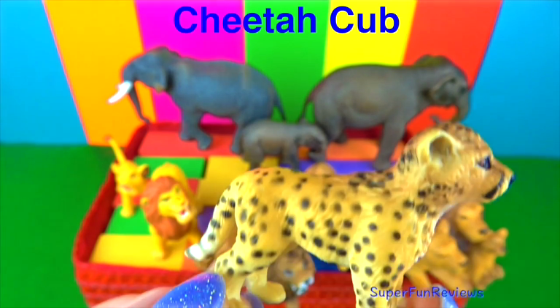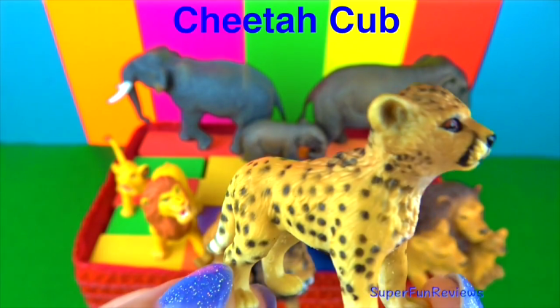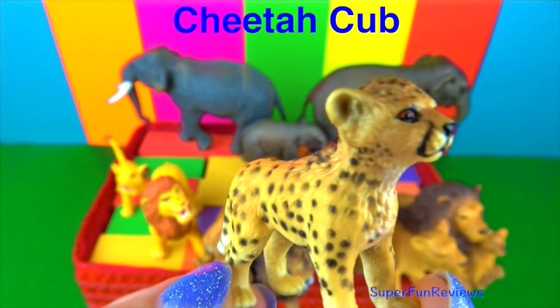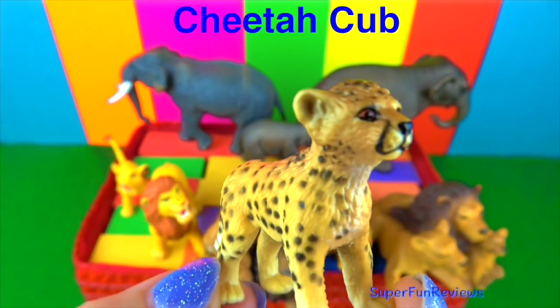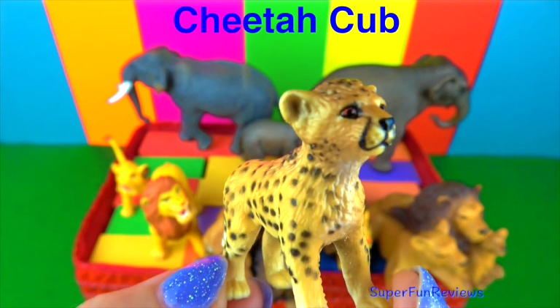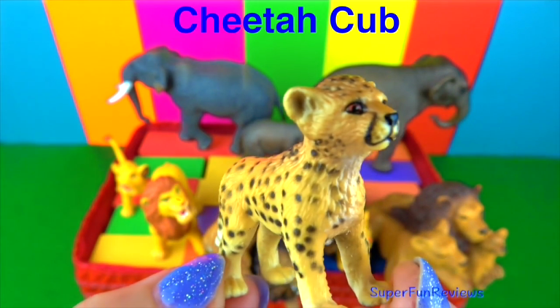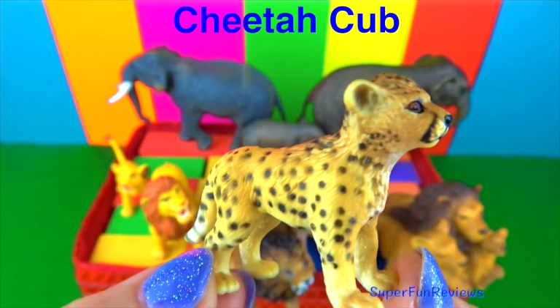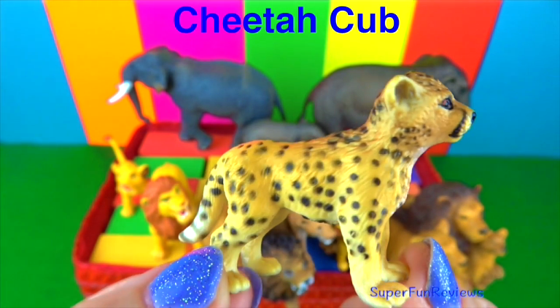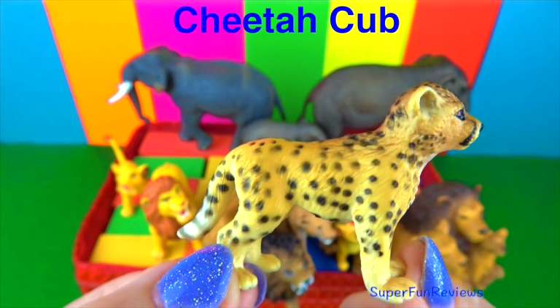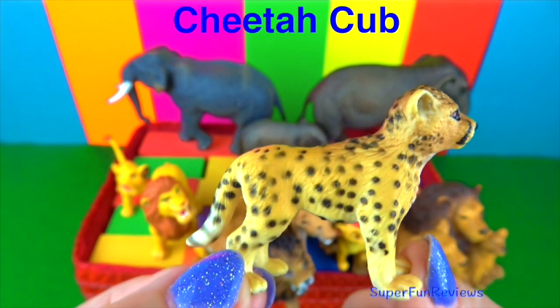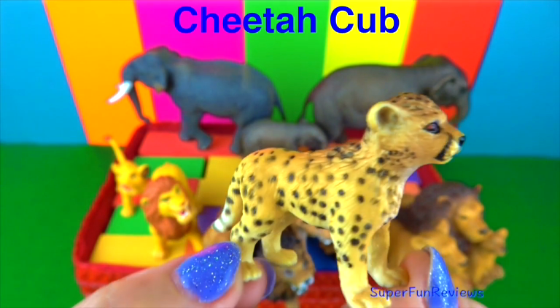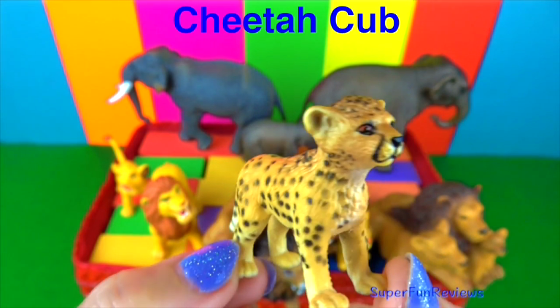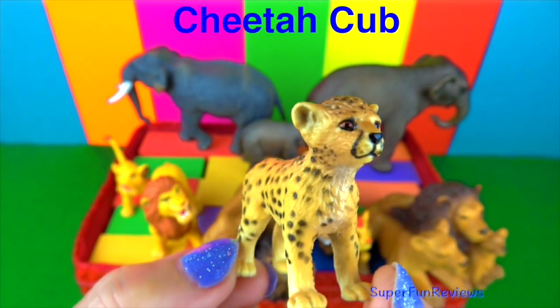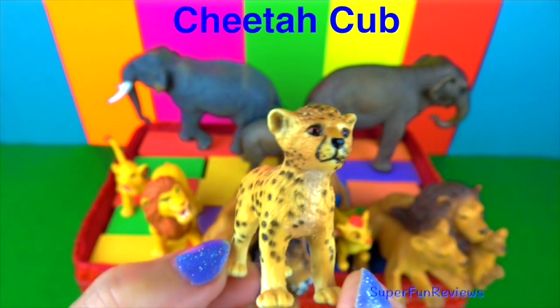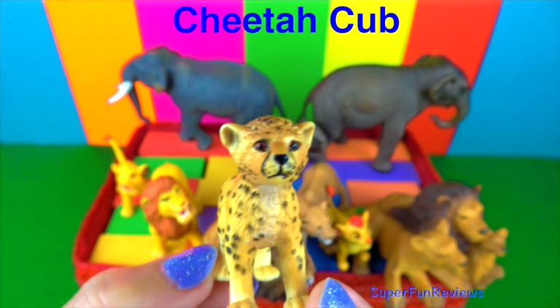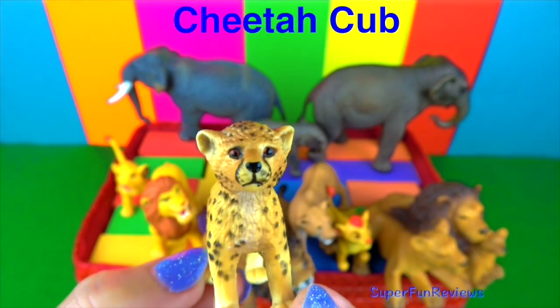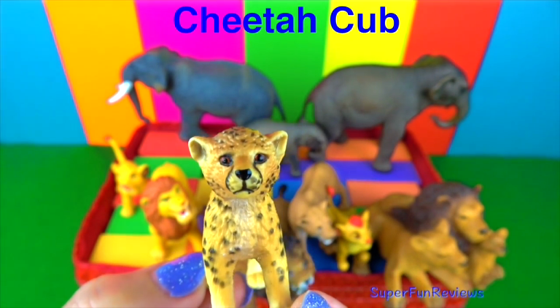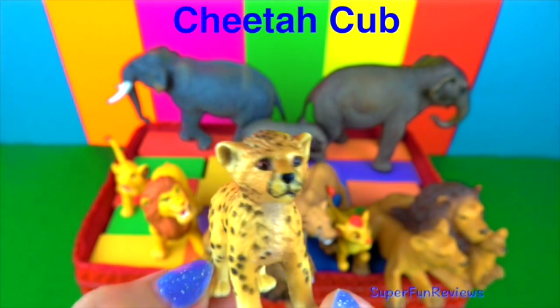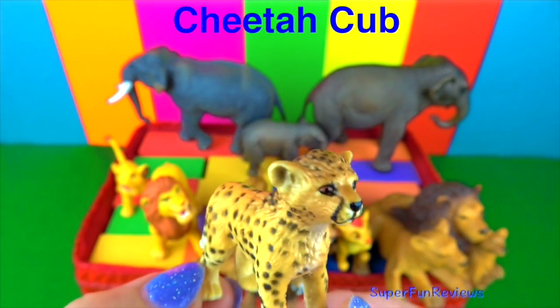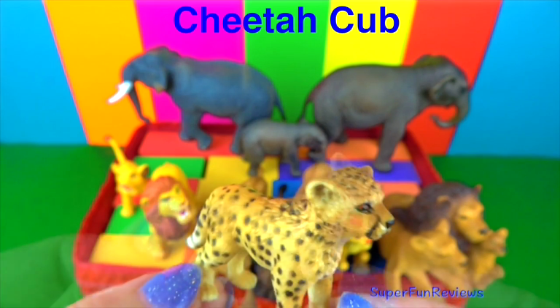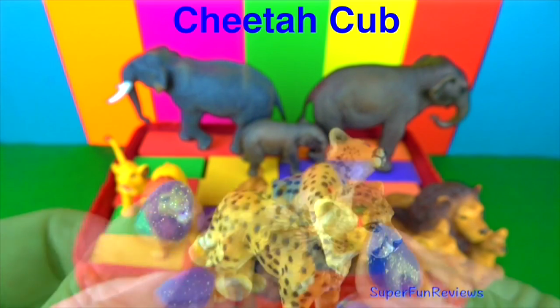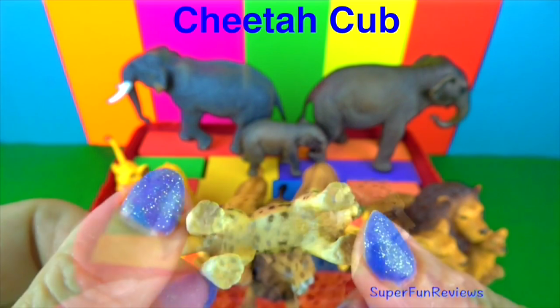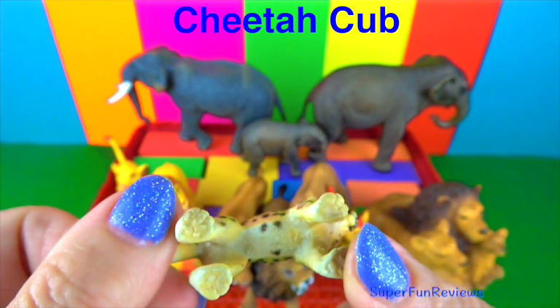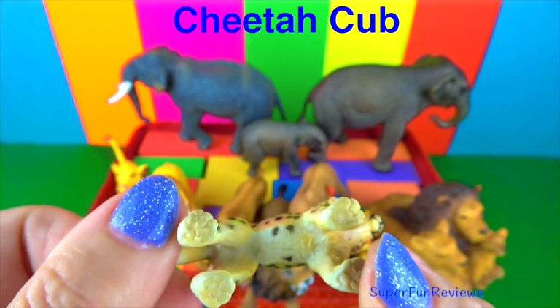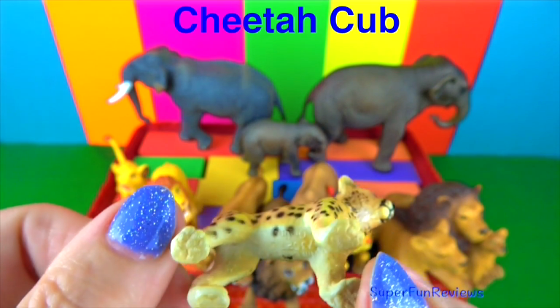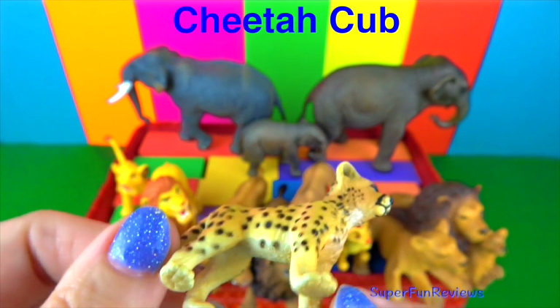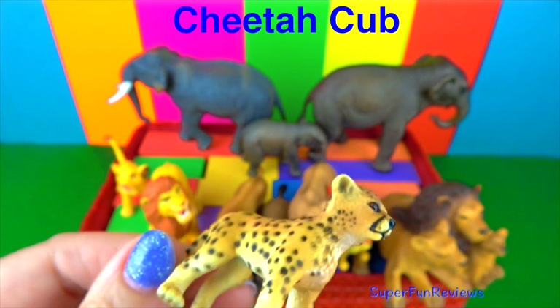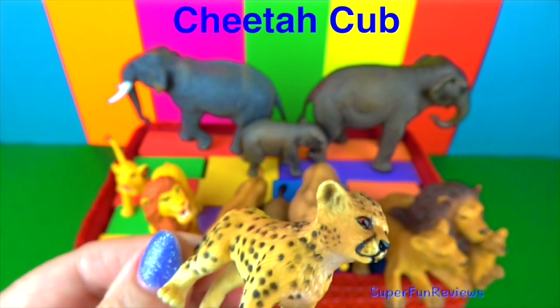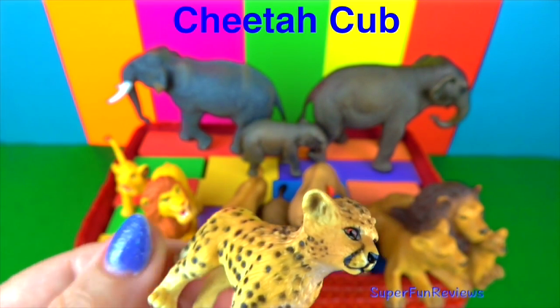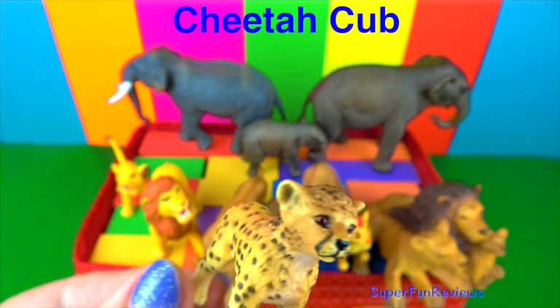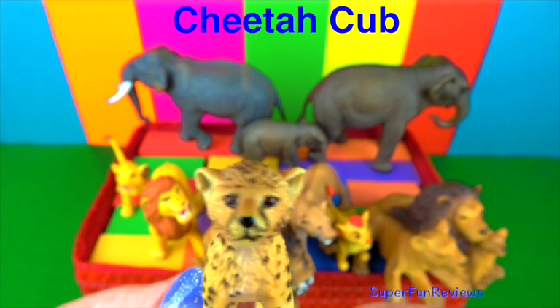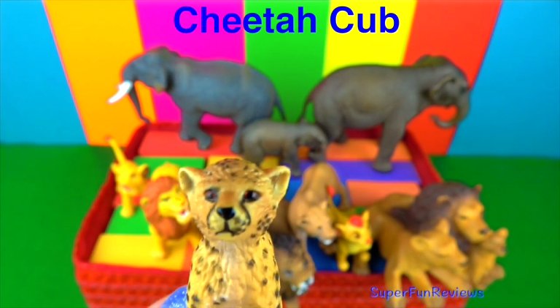The cheetah cub. Again, it's much like the lion cub. Such a beautiful little animal — I think it's looking for its mother.